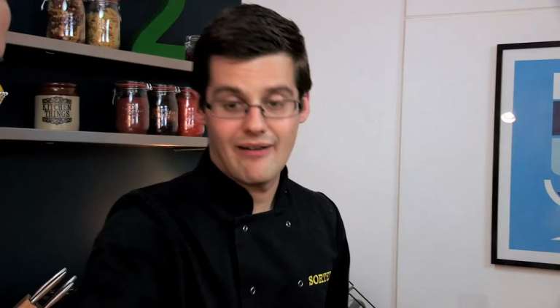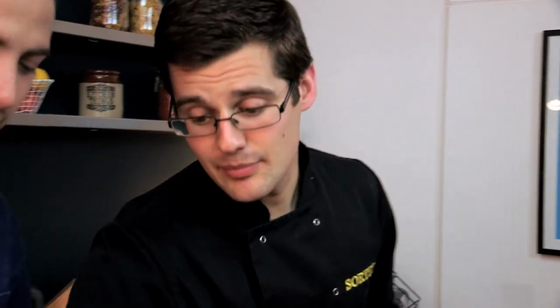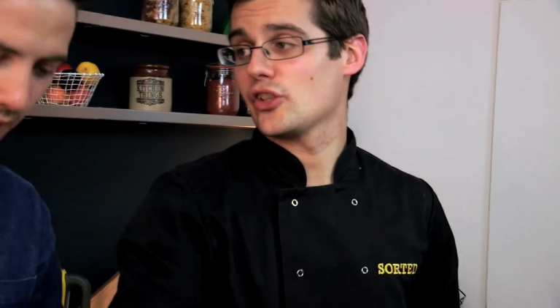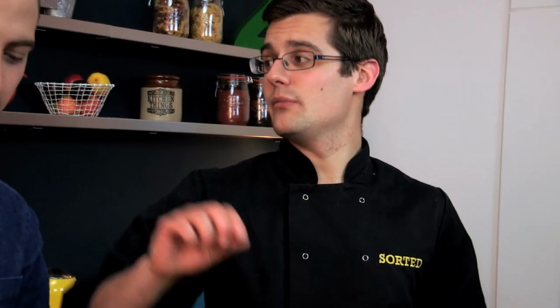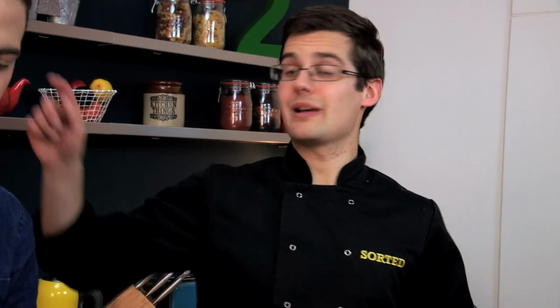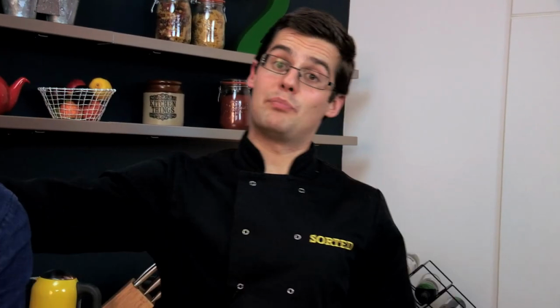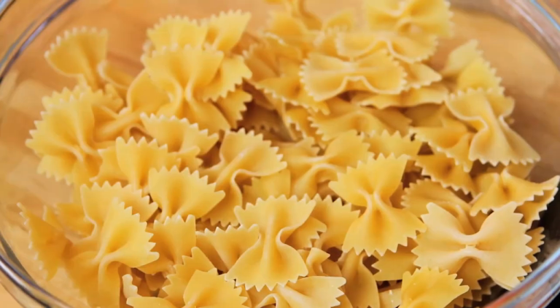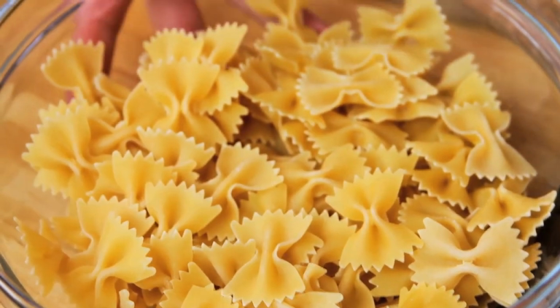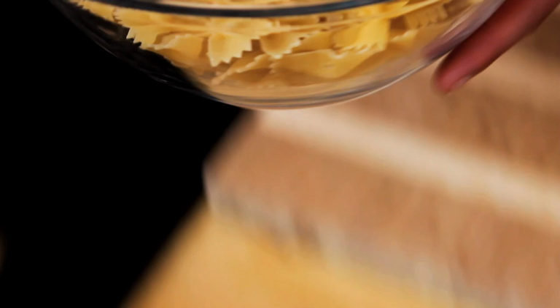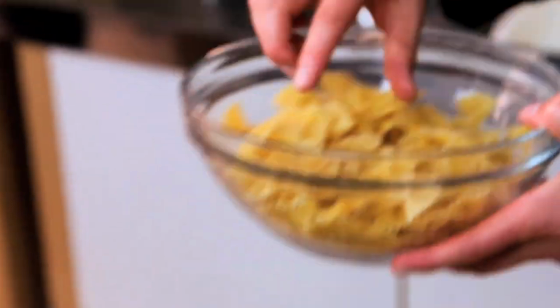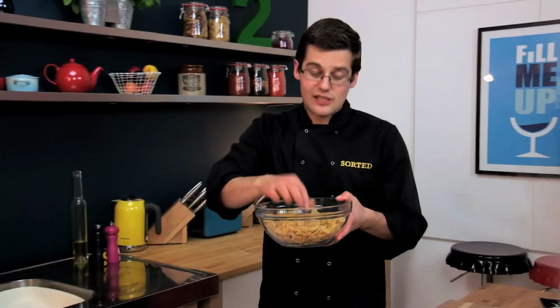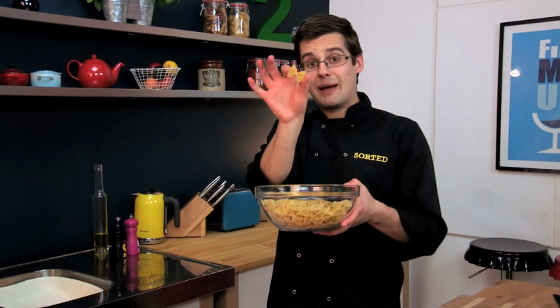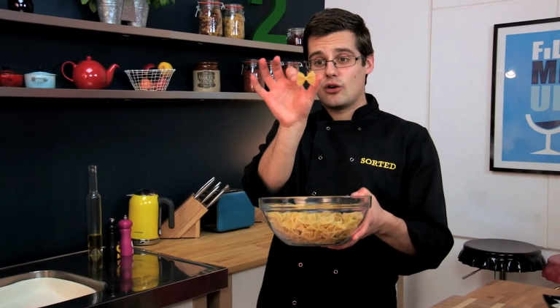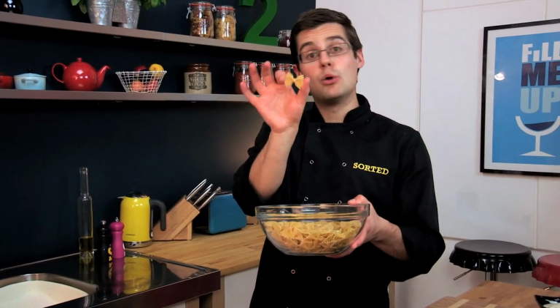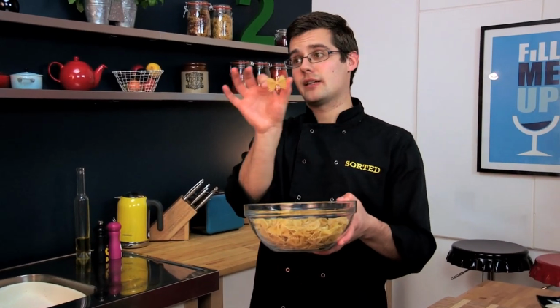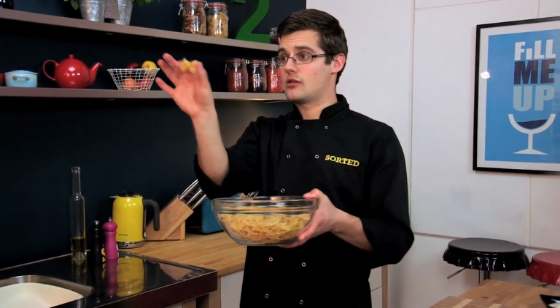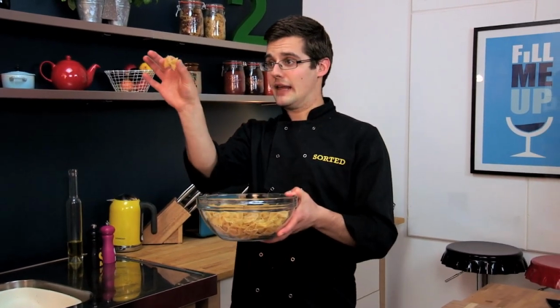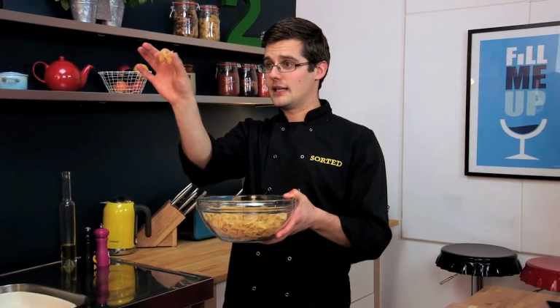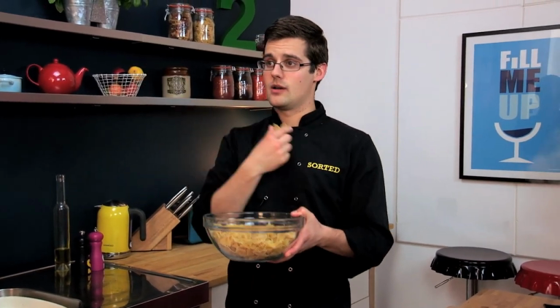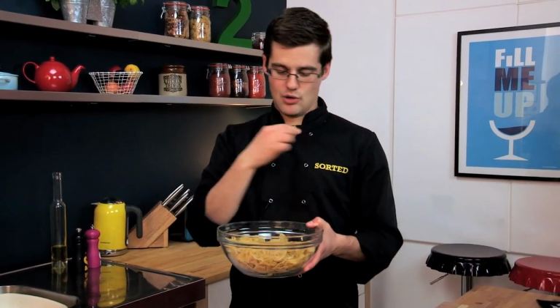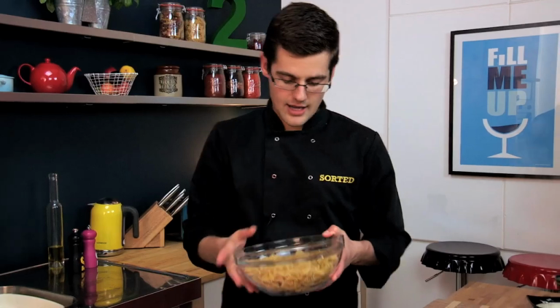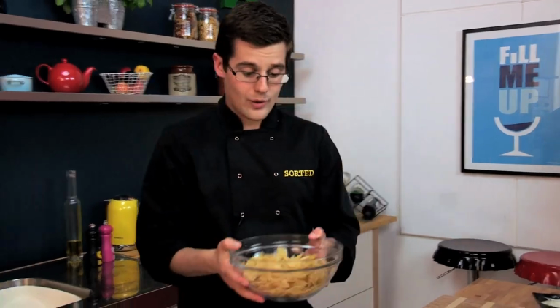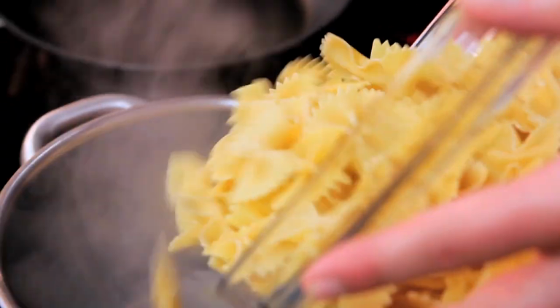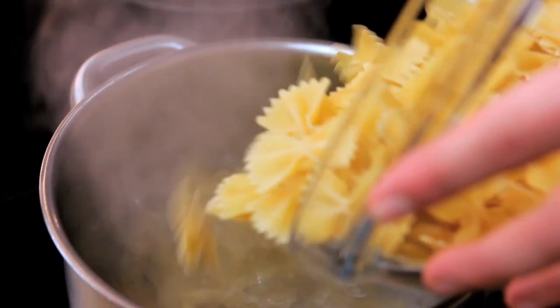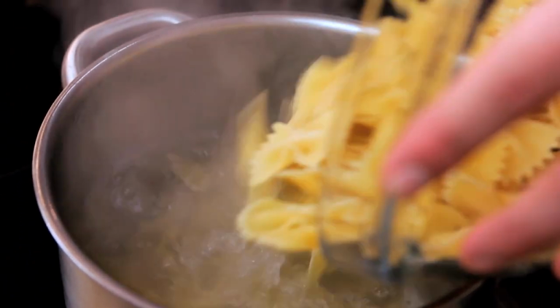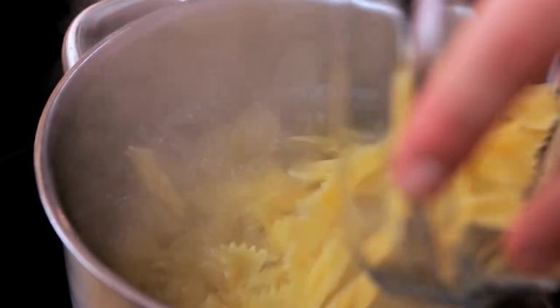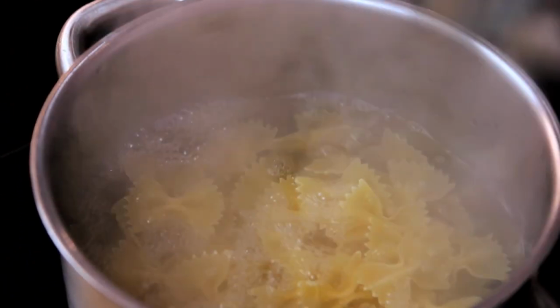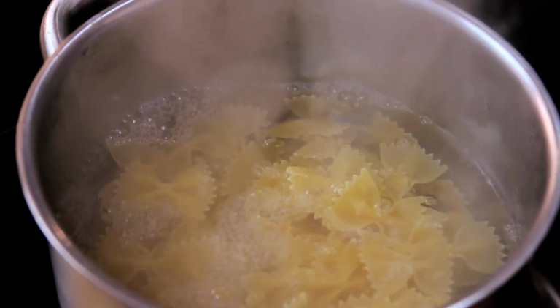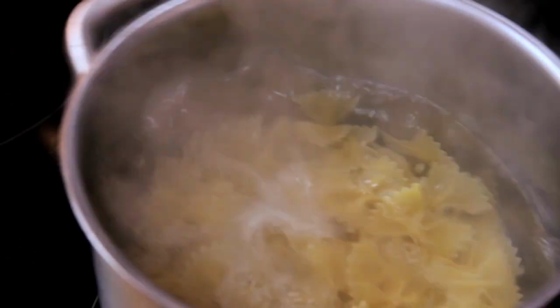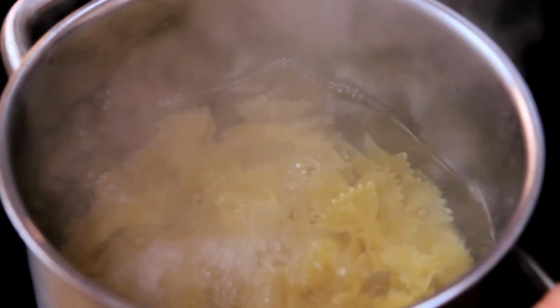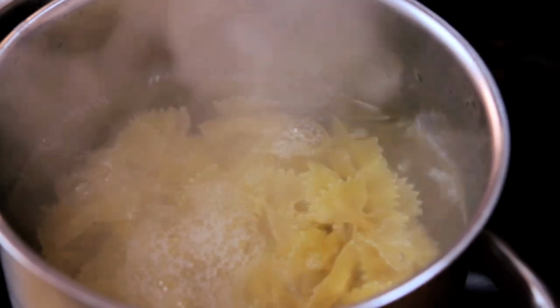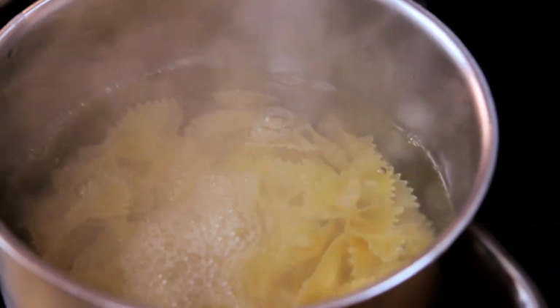Keep an eye on the sausages, keep them turning, make sure they don't burn. Now we can look at our pasta. This is farfalle pasta, or bowtie pasta — great for kids because they love a little bowtie. All we need to do is put that into salted boiling water and give it about 9-10 minutes to simmer away.